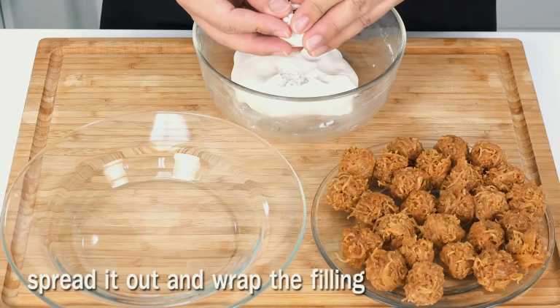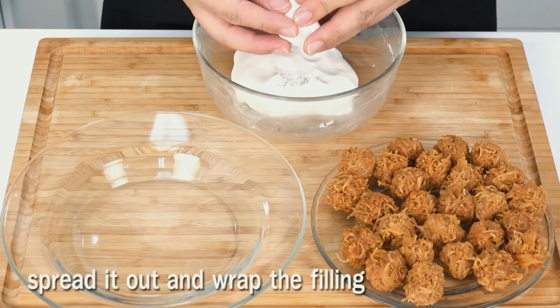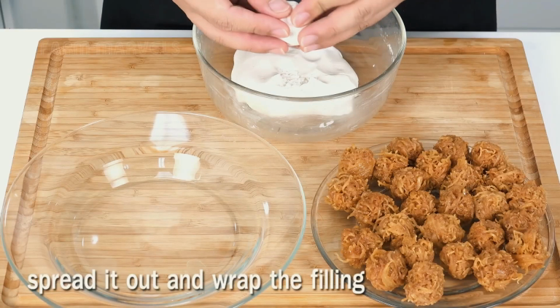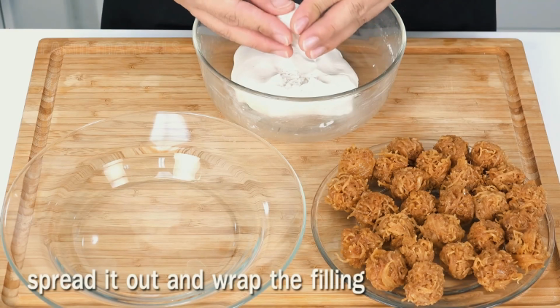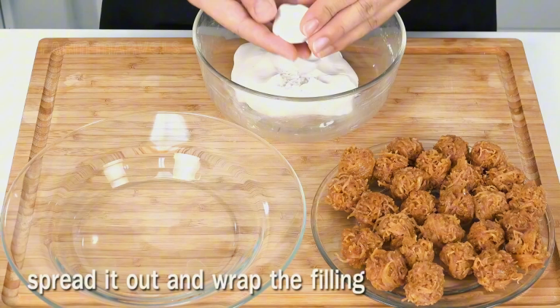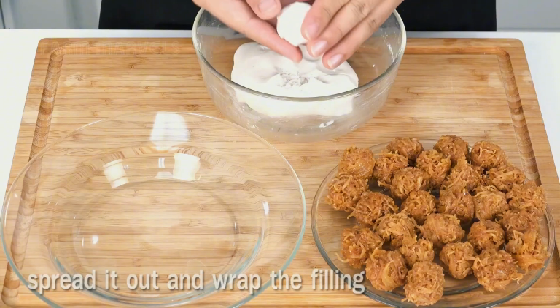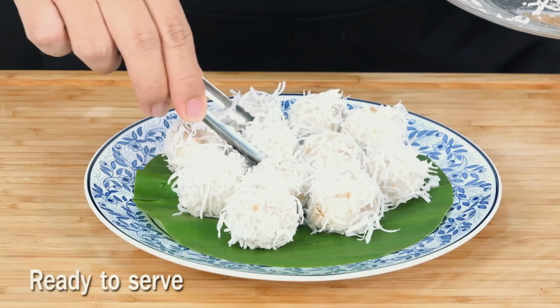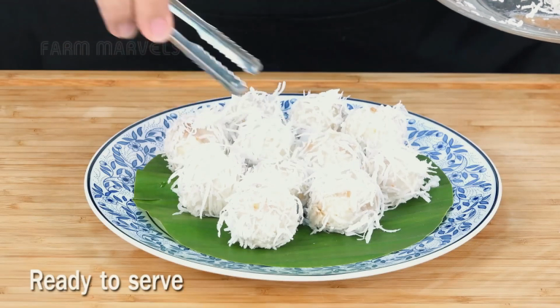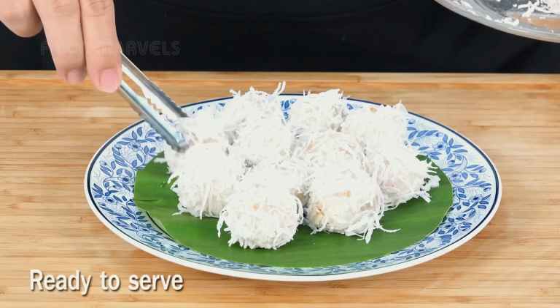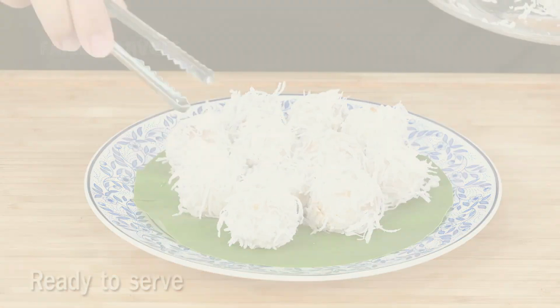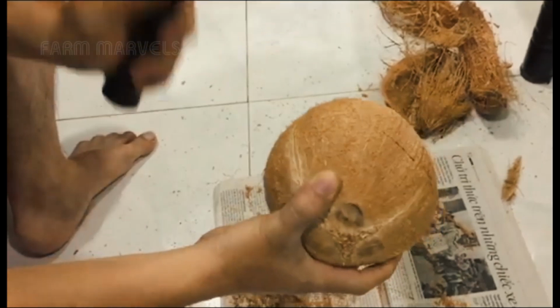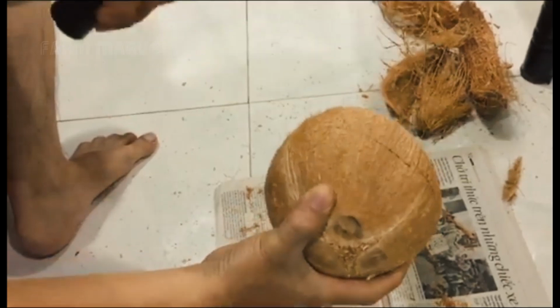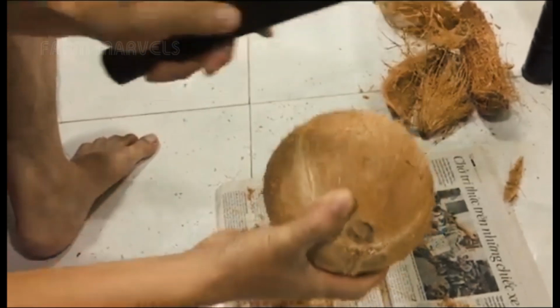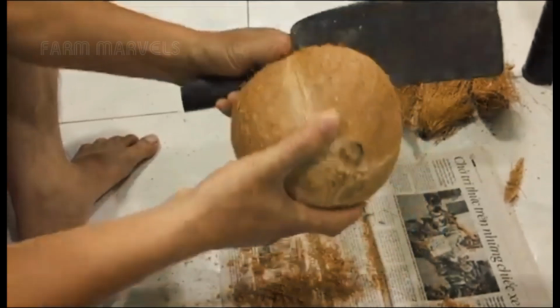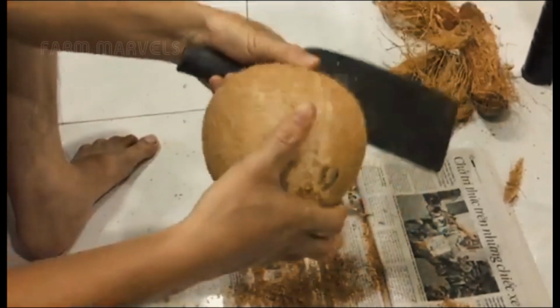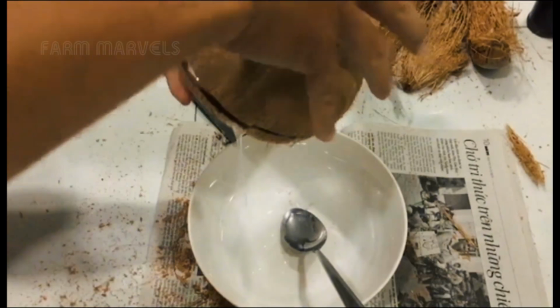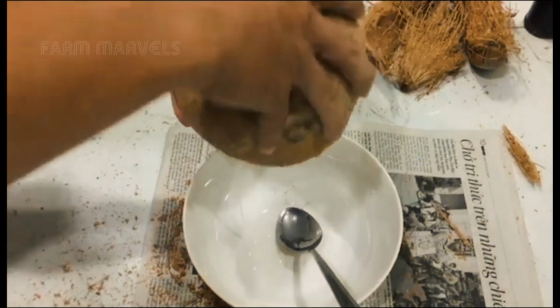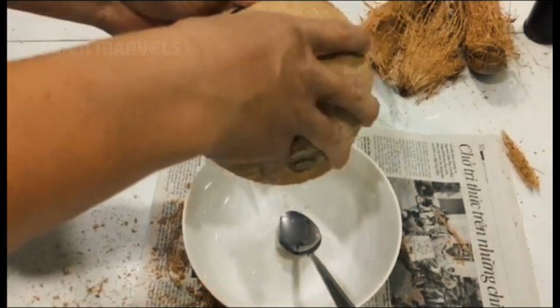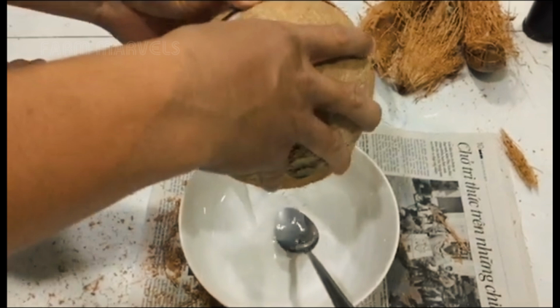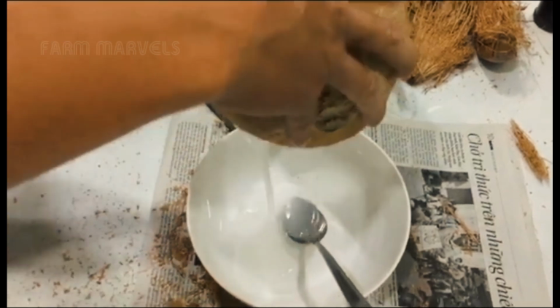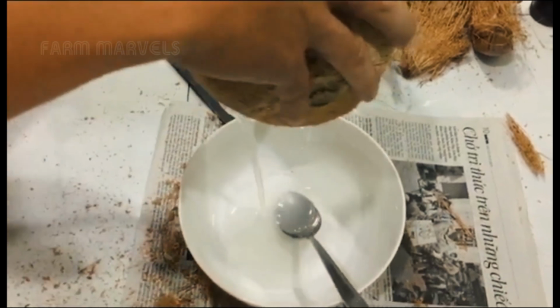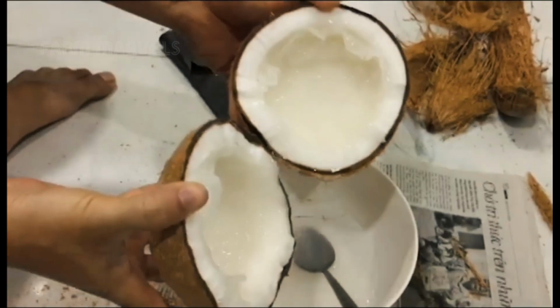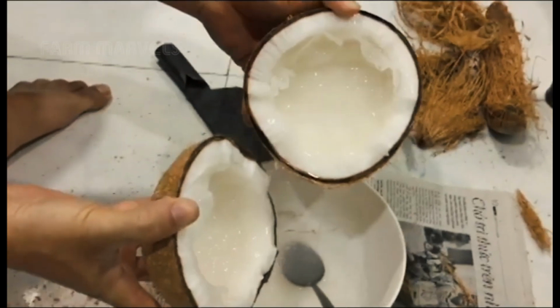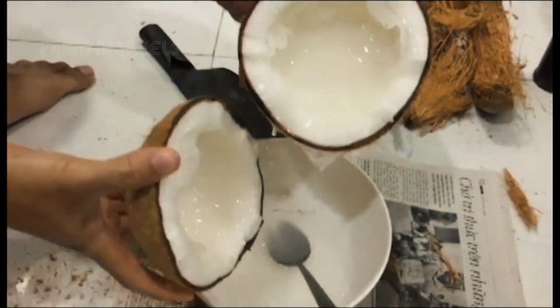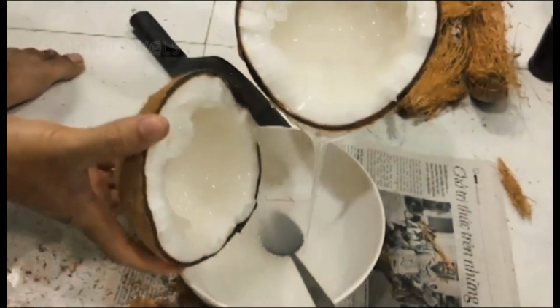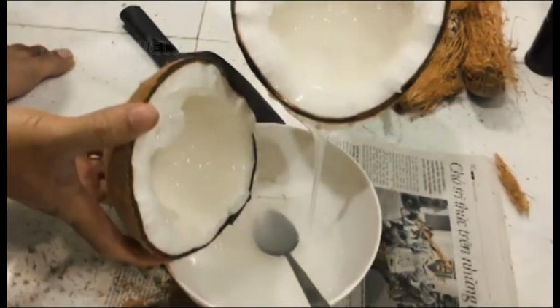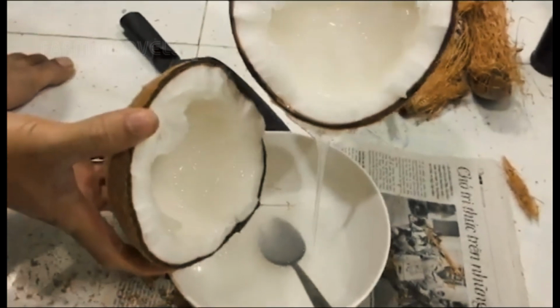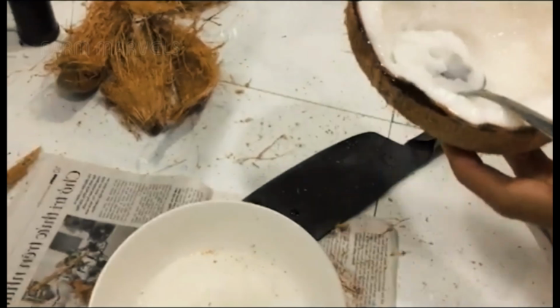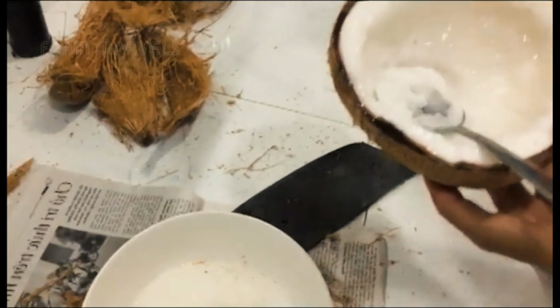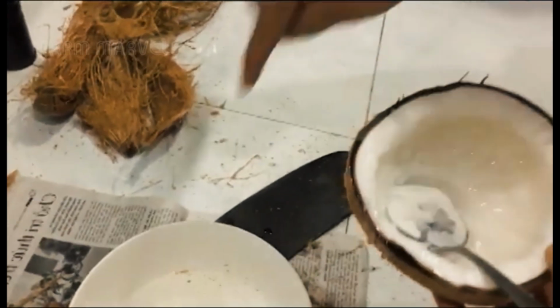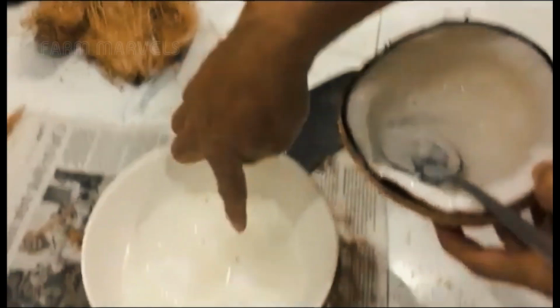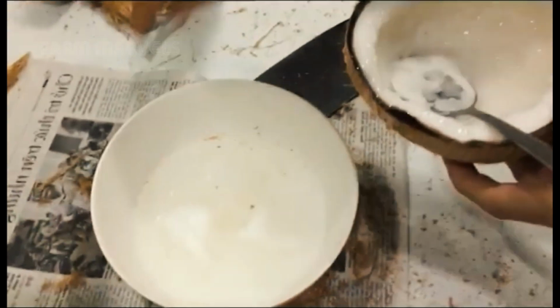Not all coconuts are the same. Some rare Thai varieties, like the coconut sap, have an incredibly thick, jelly-like texture and are considered a delicacy, selling for up to 500 Thai baht, approximately $14 per coconut.